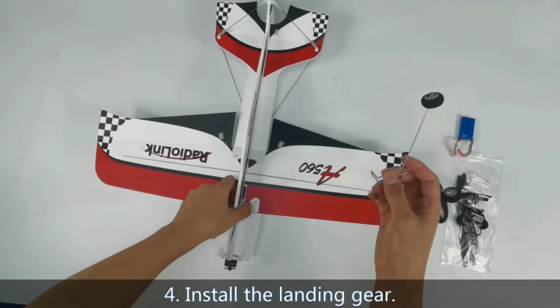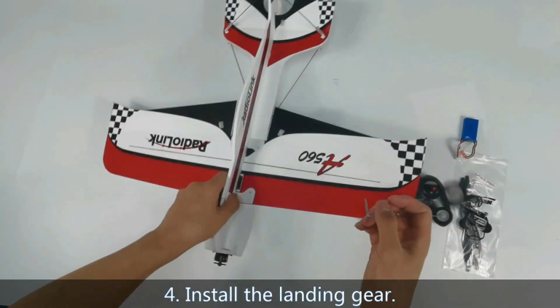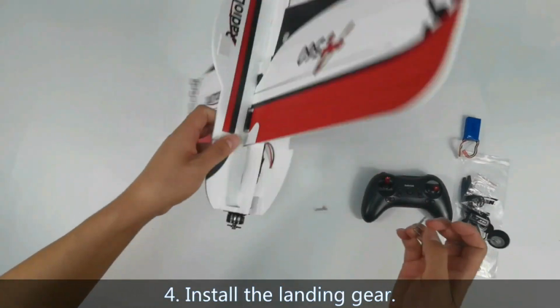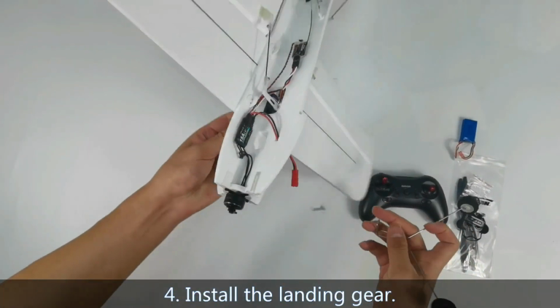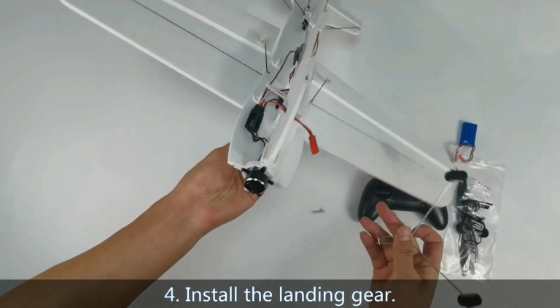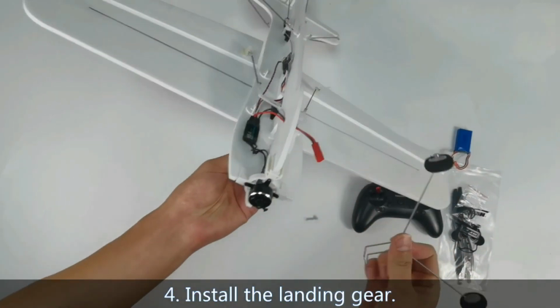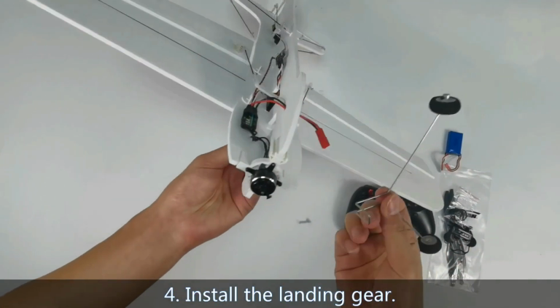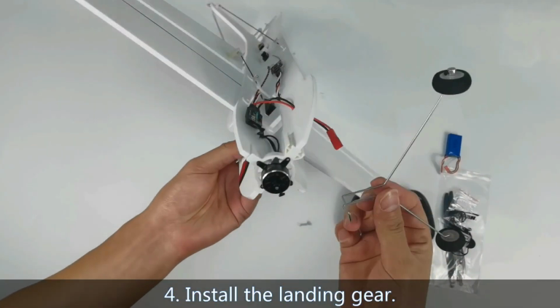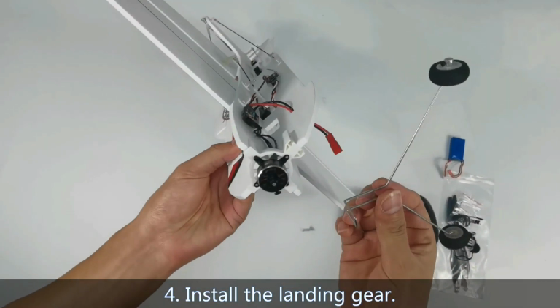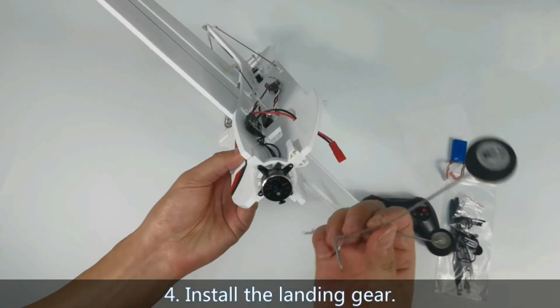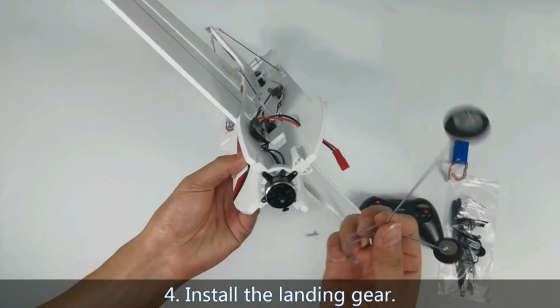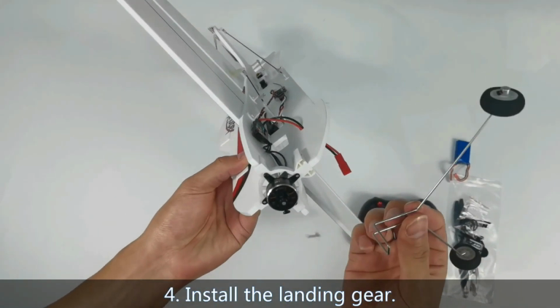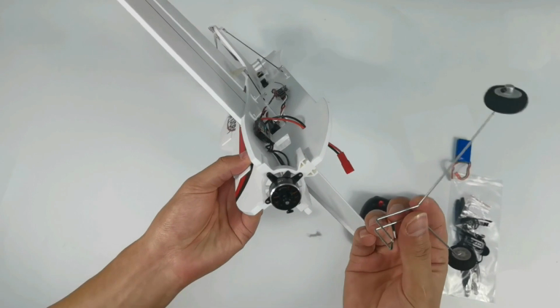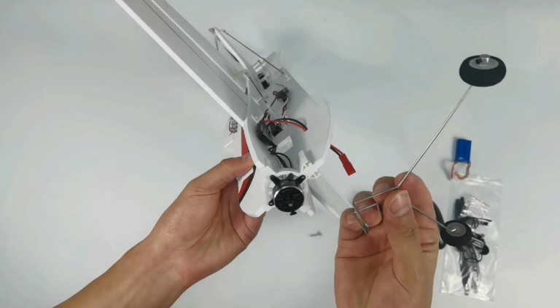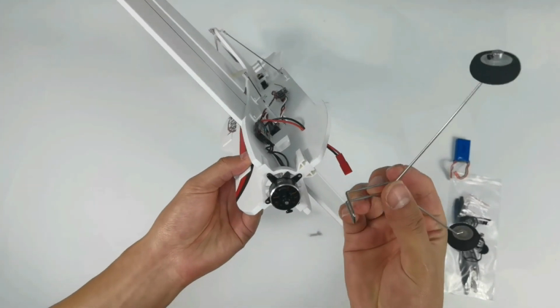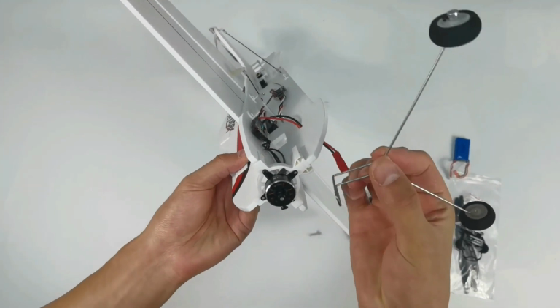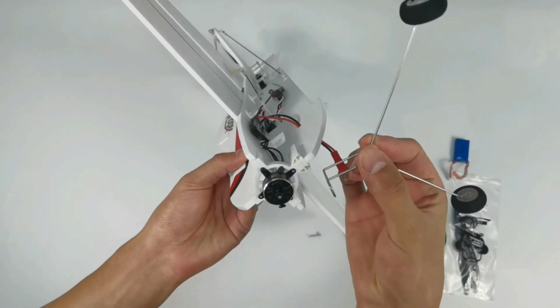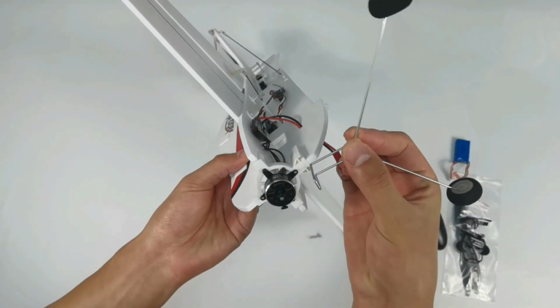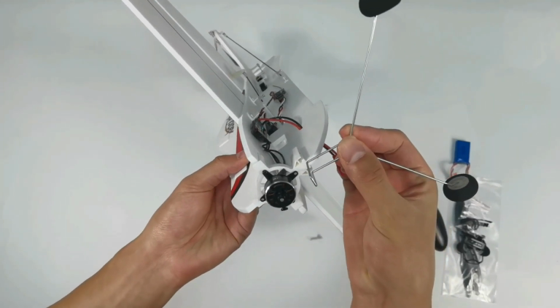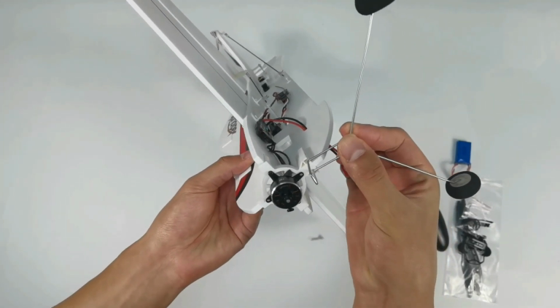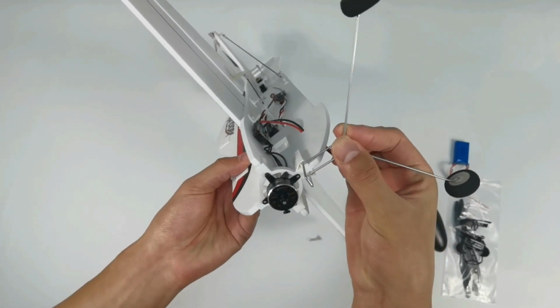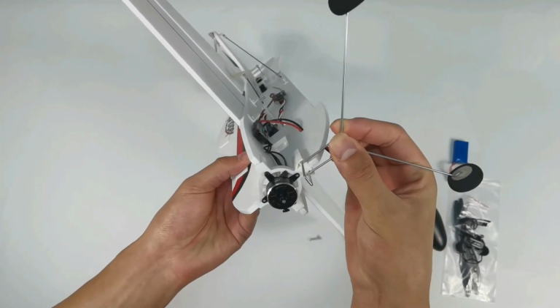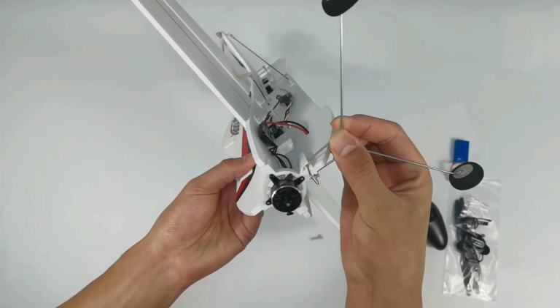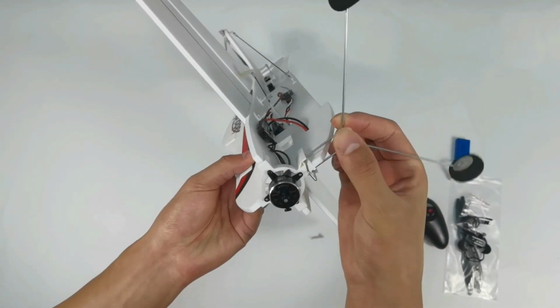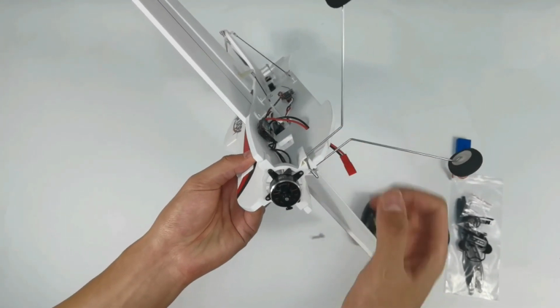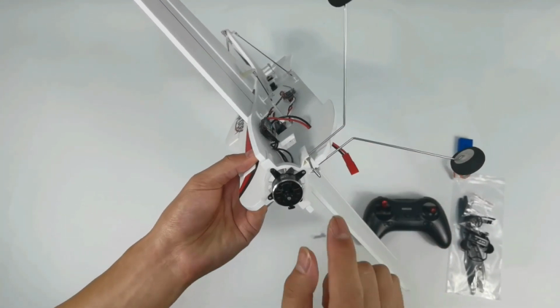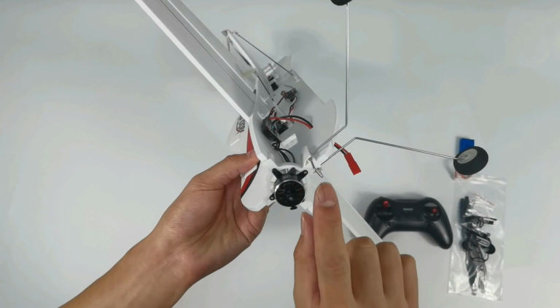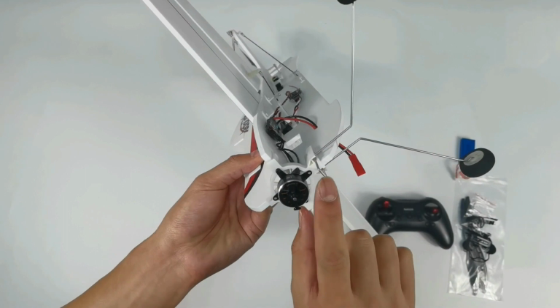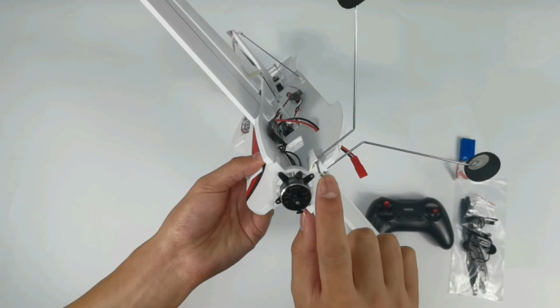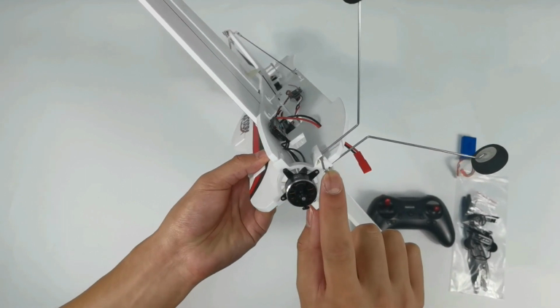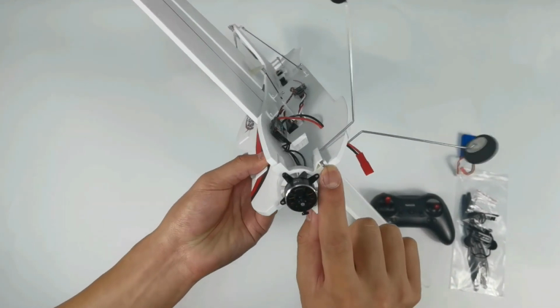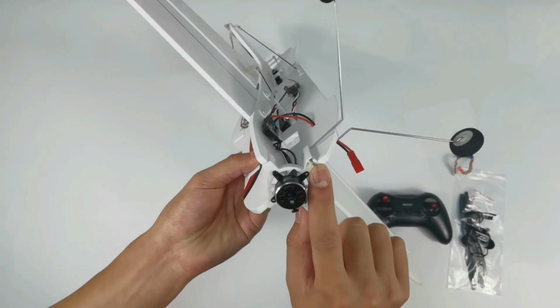Install the landing gear. Push the landing gear back along the slot until you hear a click.